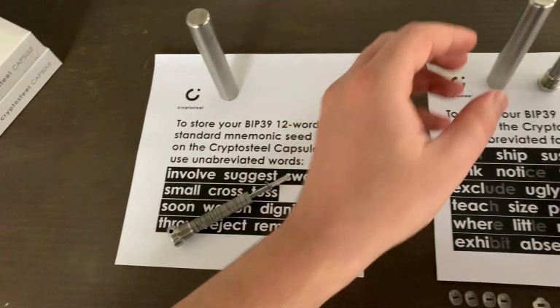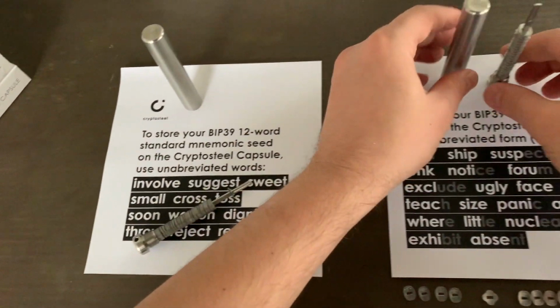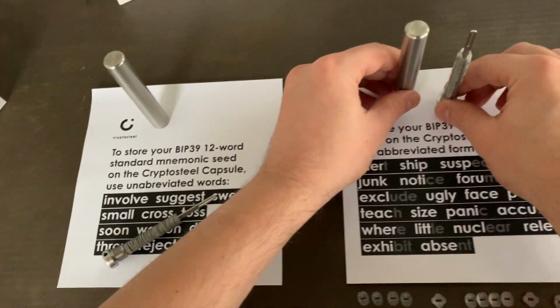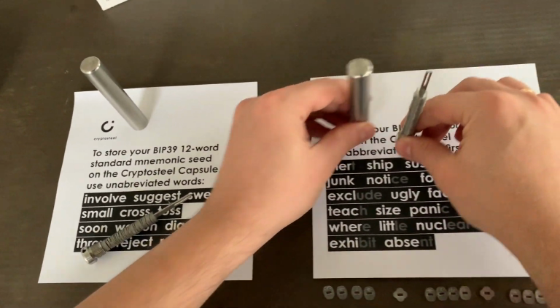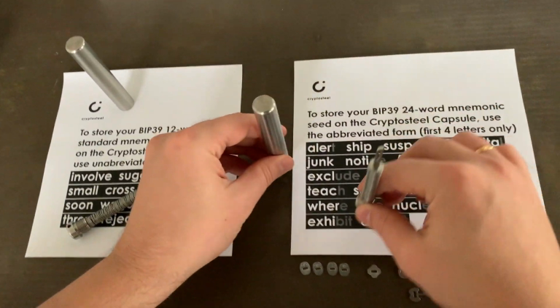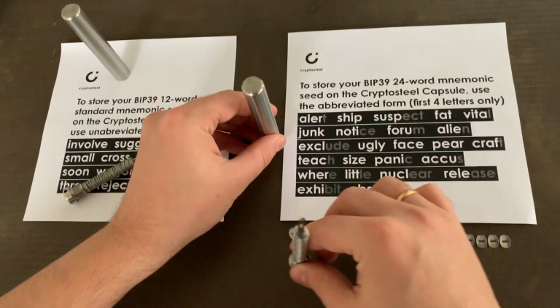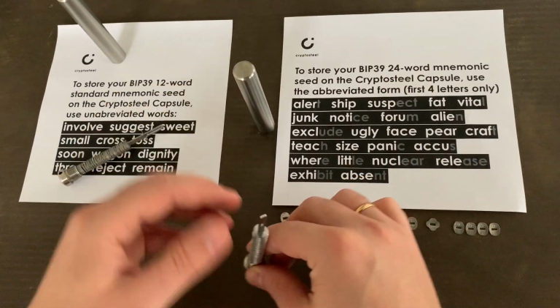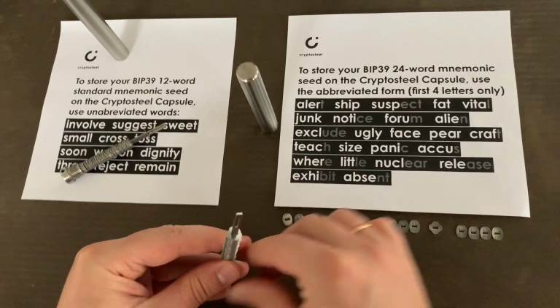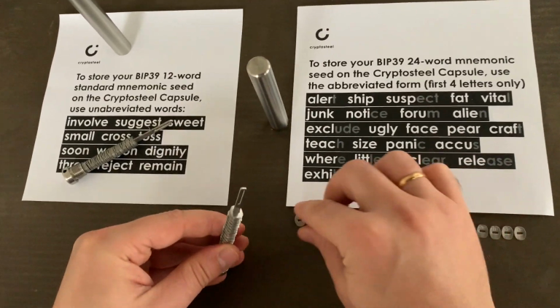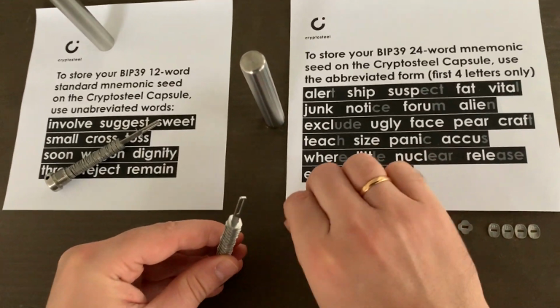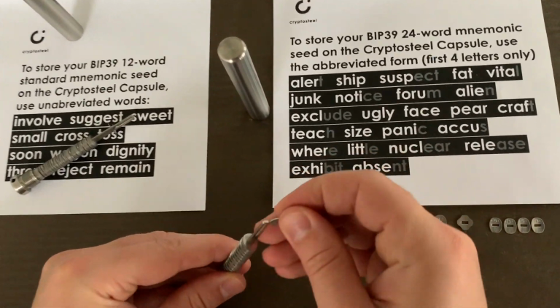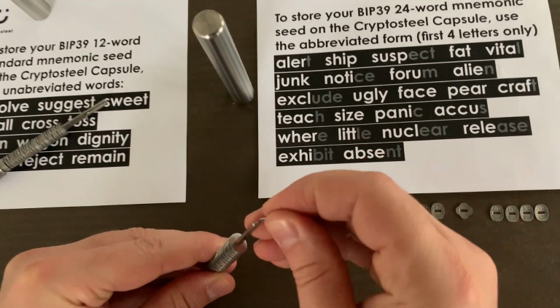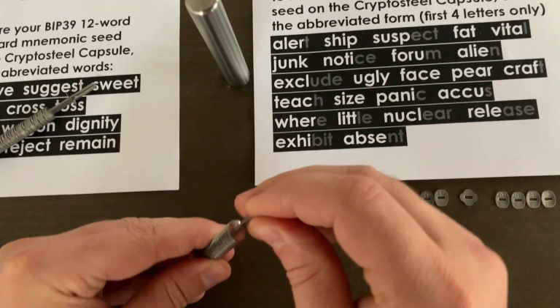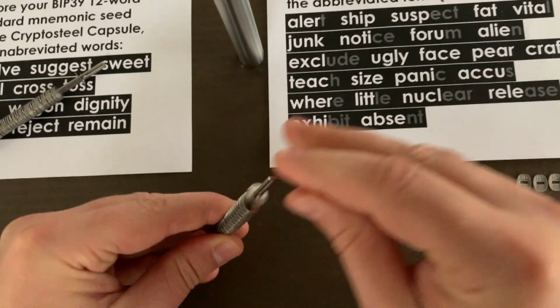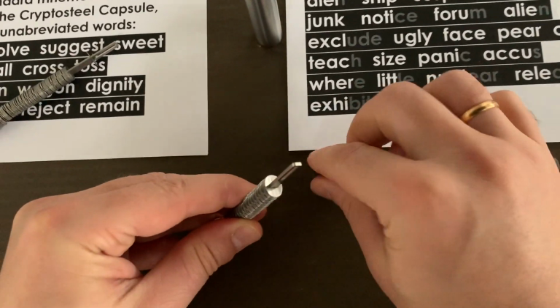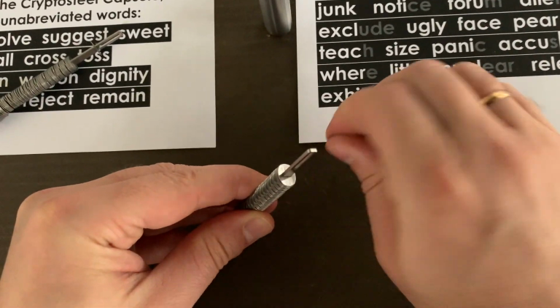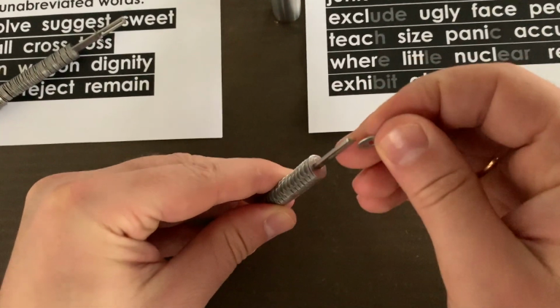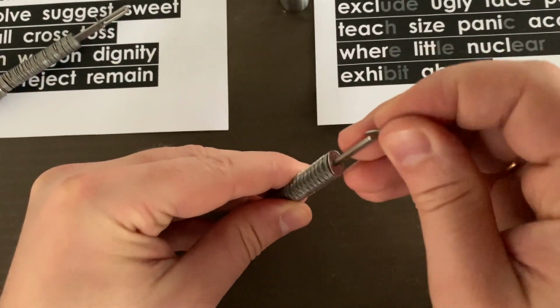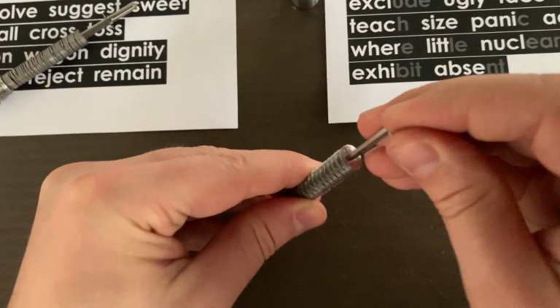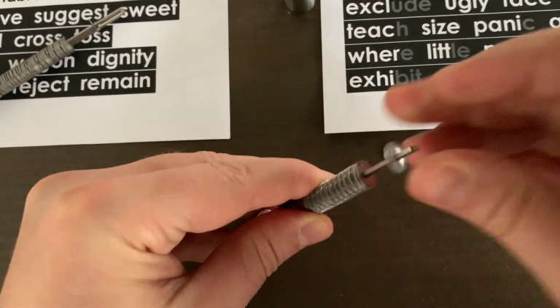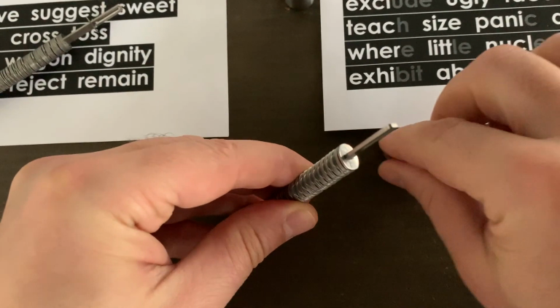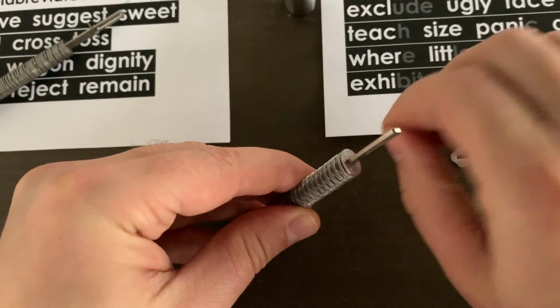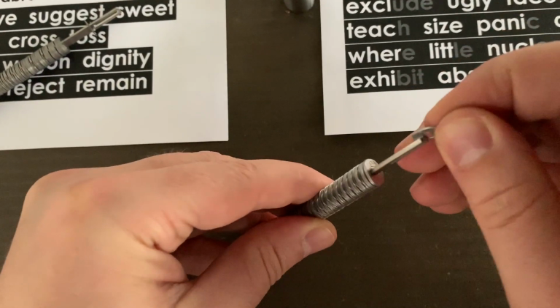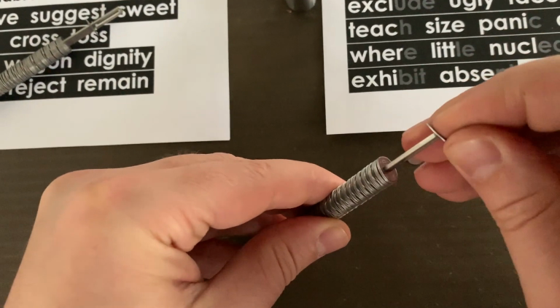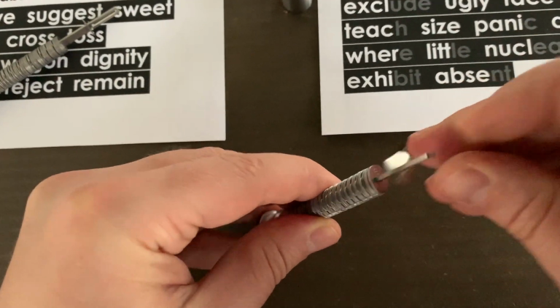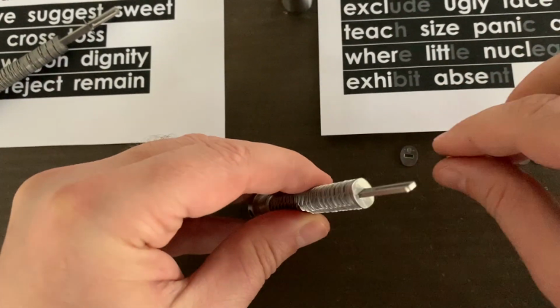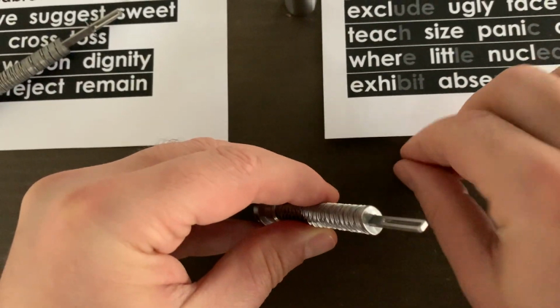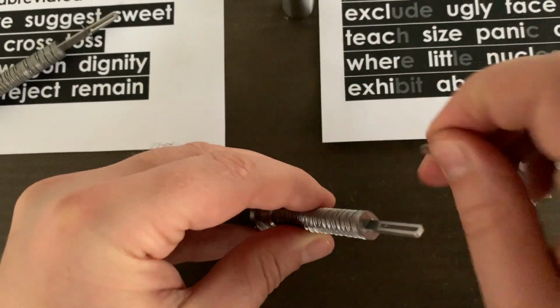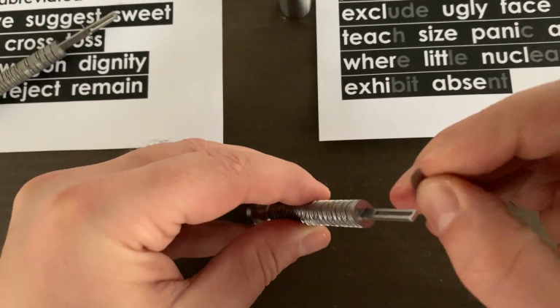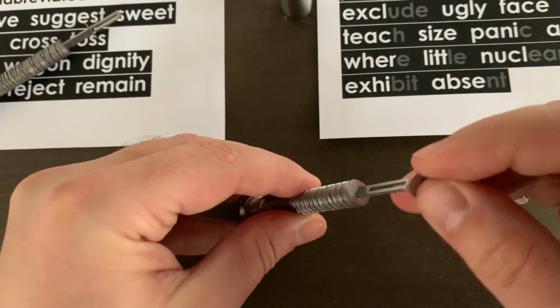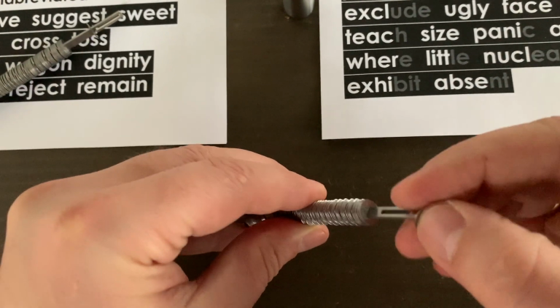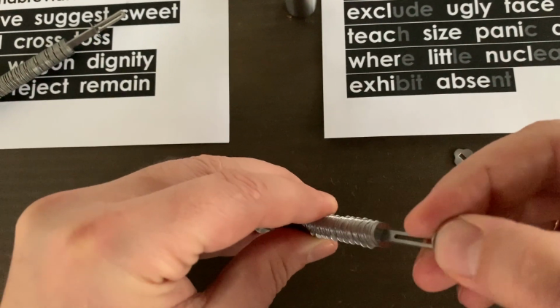Now let's go to the BIP39 24-word mnemonic. With this seed, you use the abbreviated form. This means that you only need the first four letters of each word, followed by a separator.